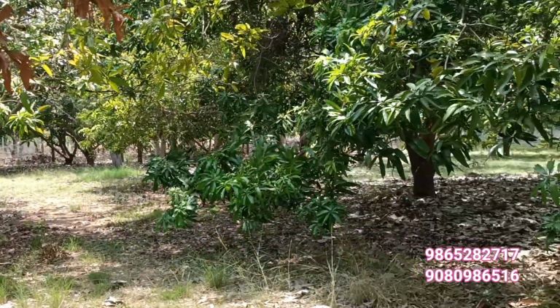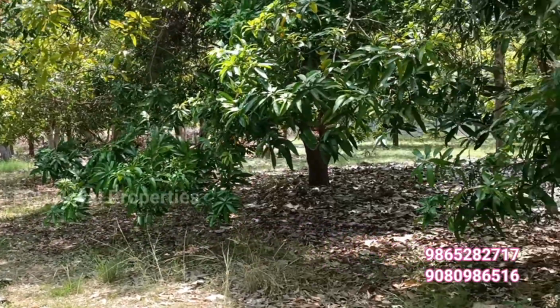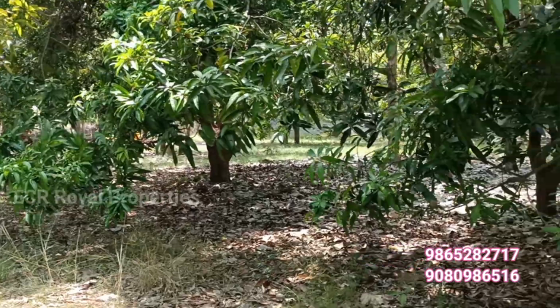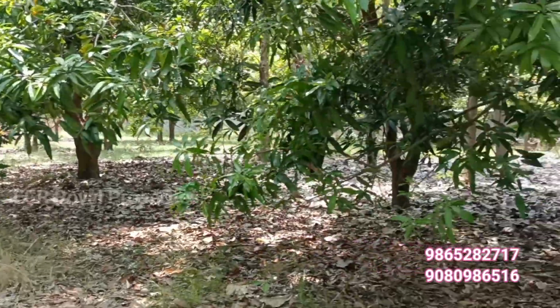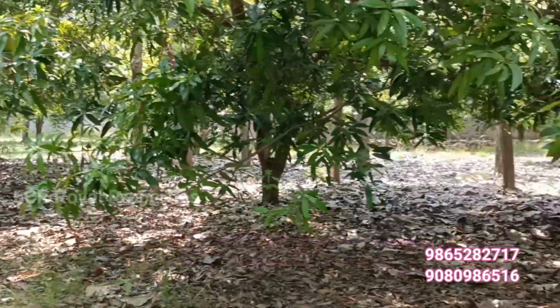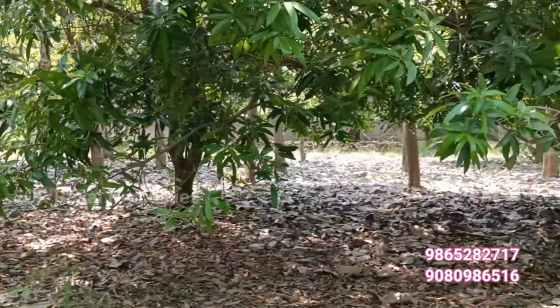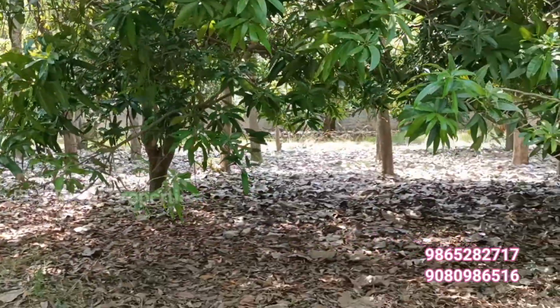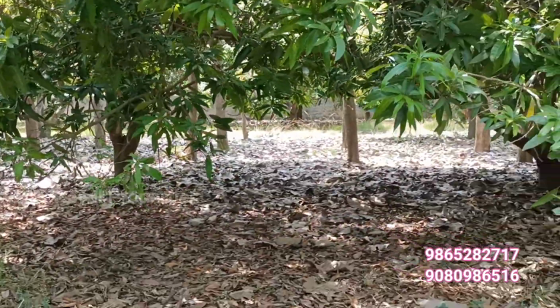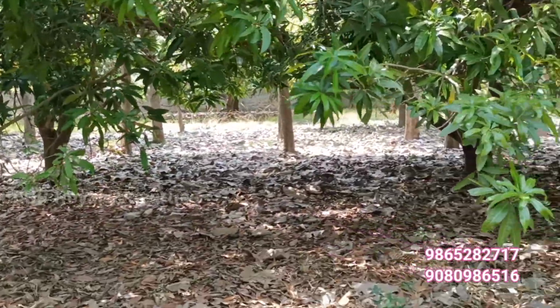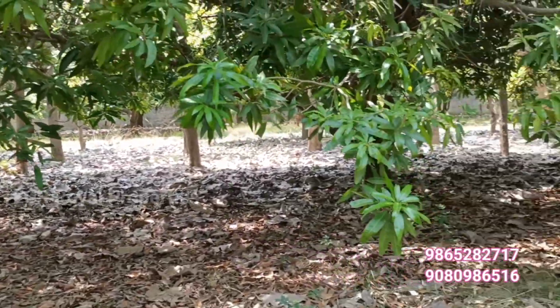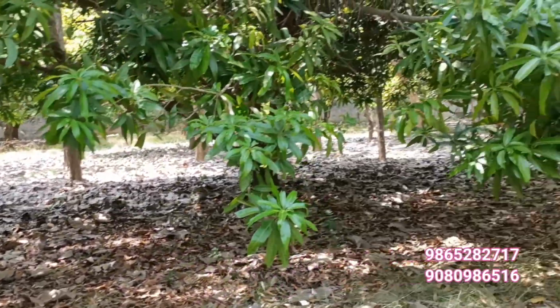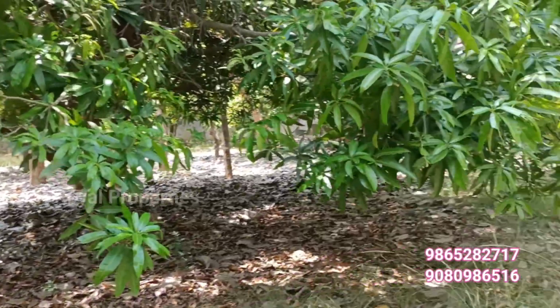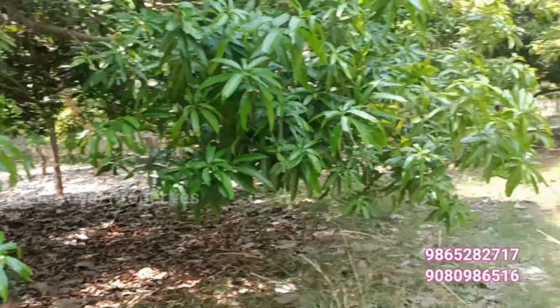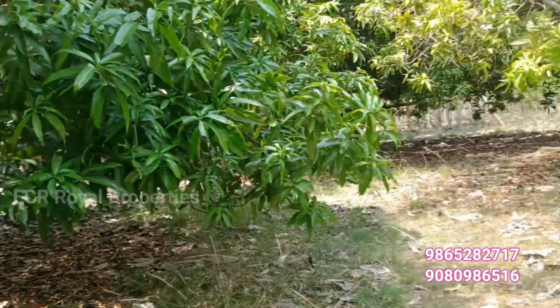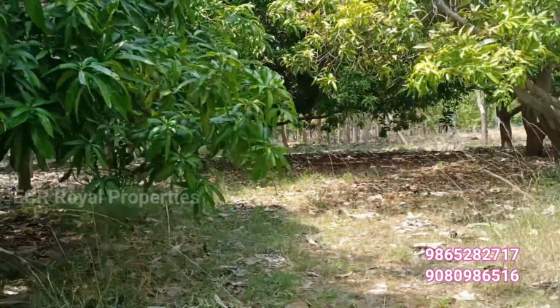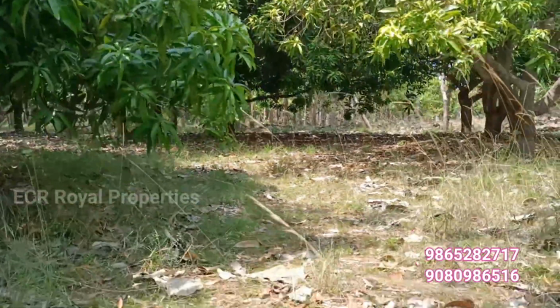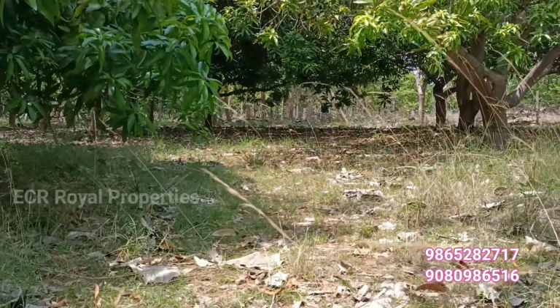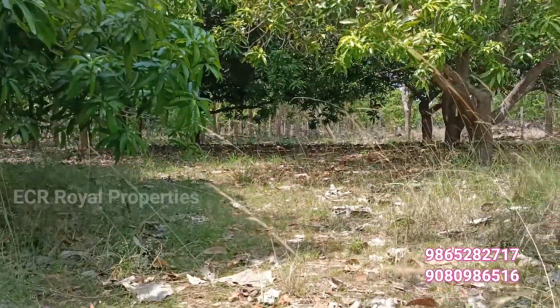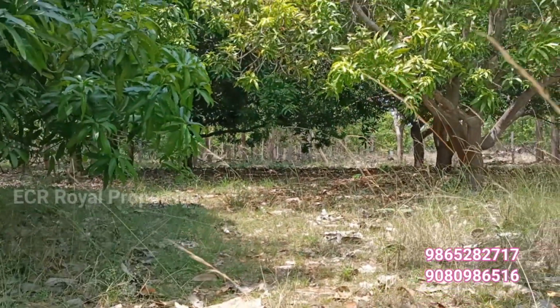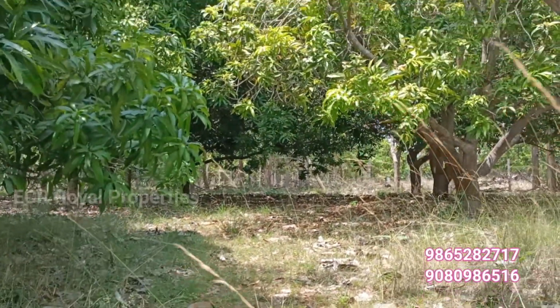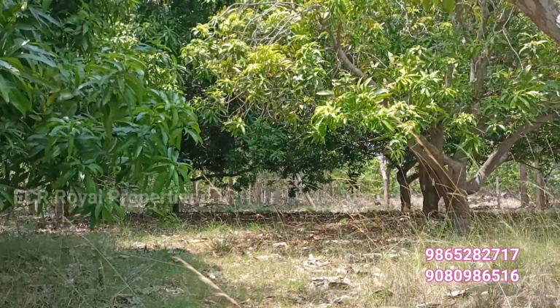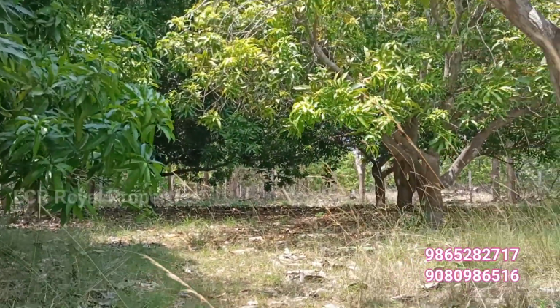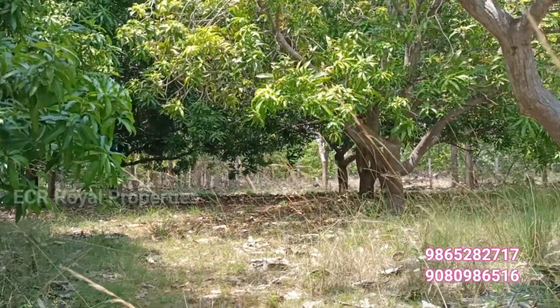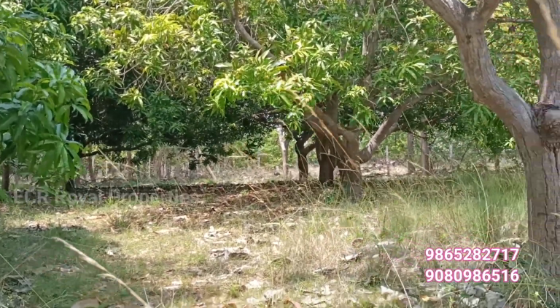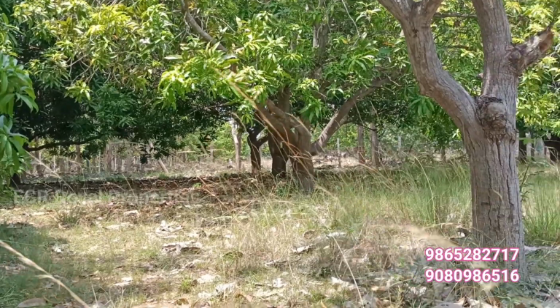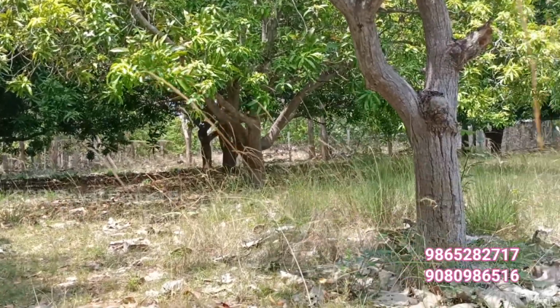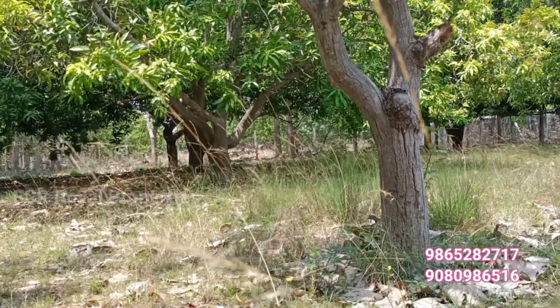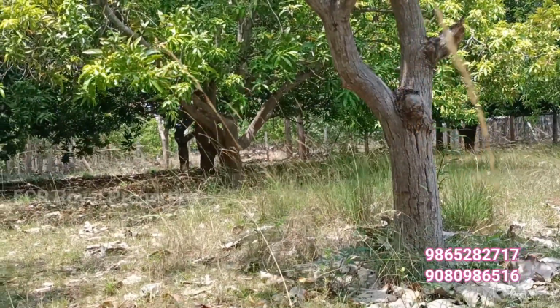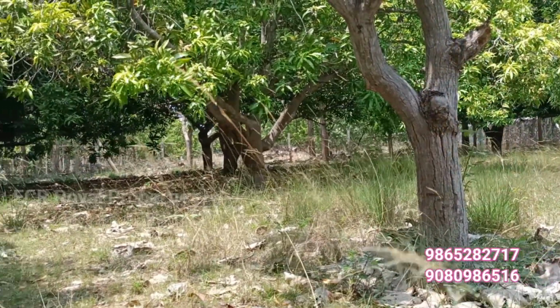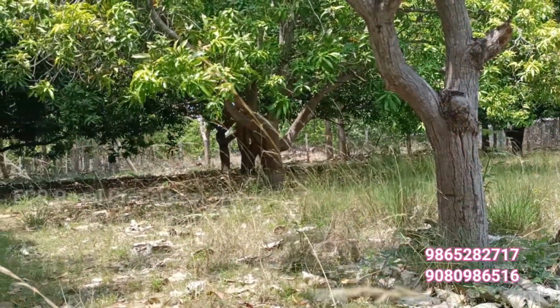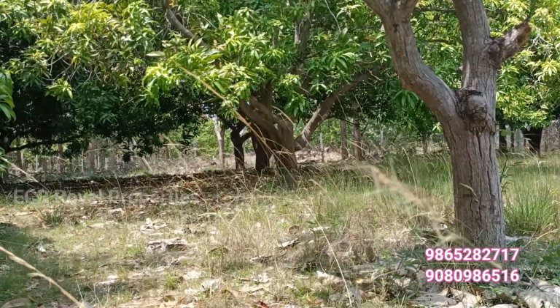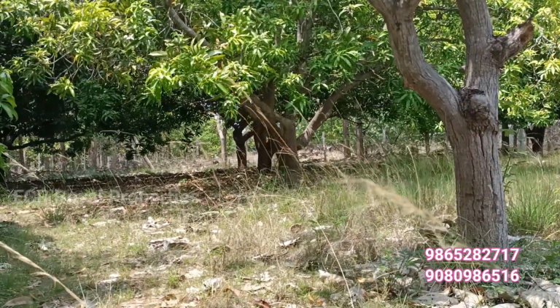It is a great value and appreciation property. It is a great residential property. It is a pure red soil property, though it does not have a great water source.